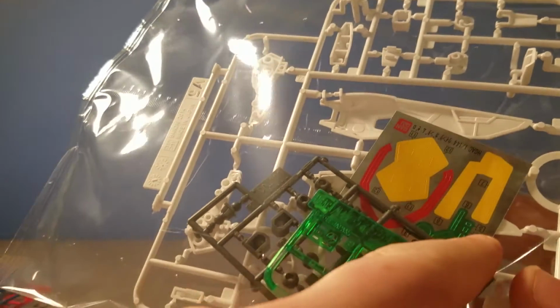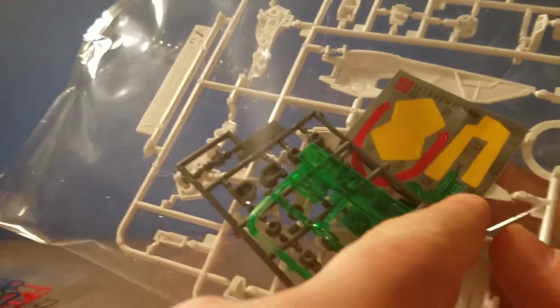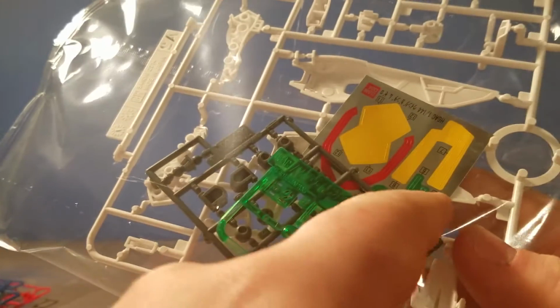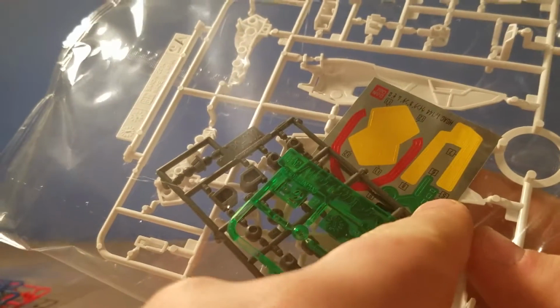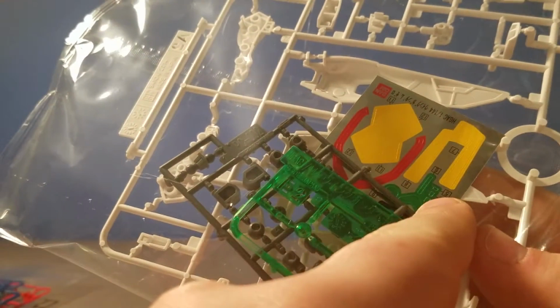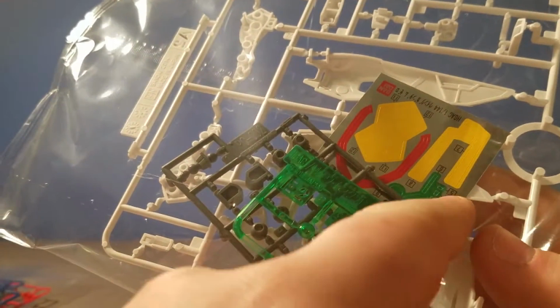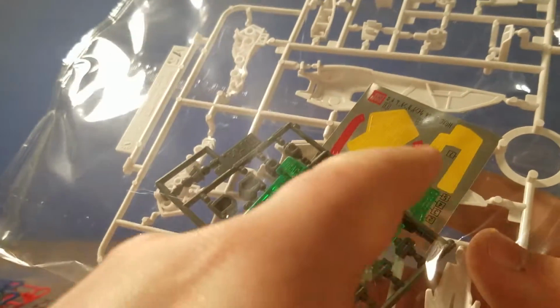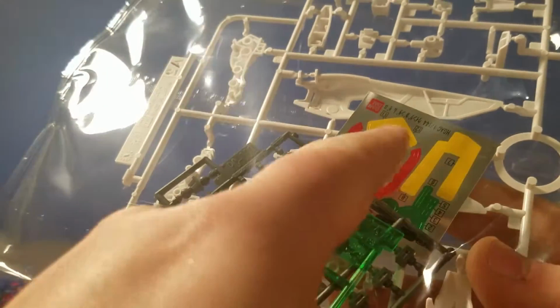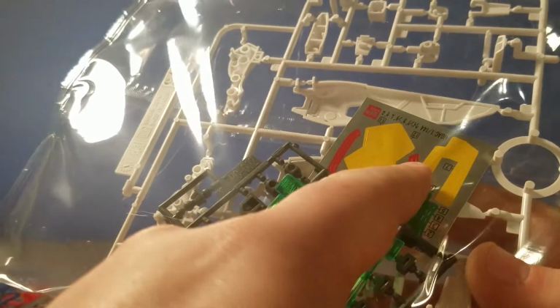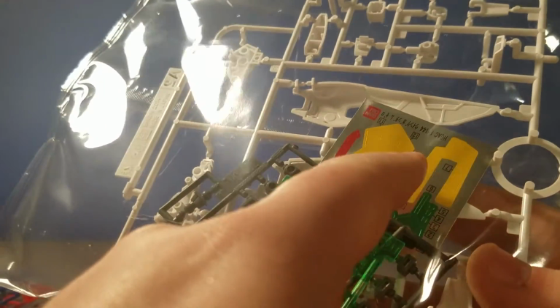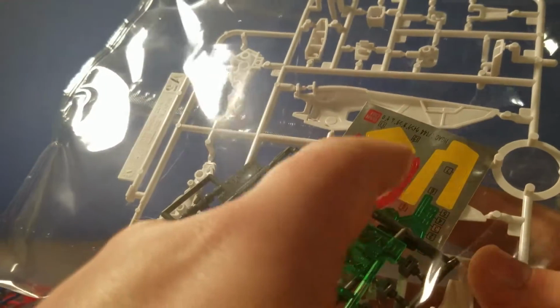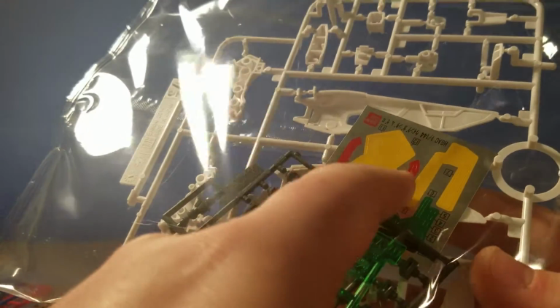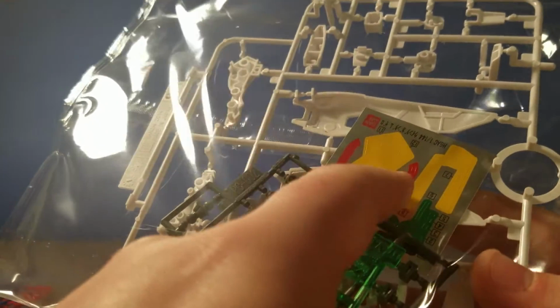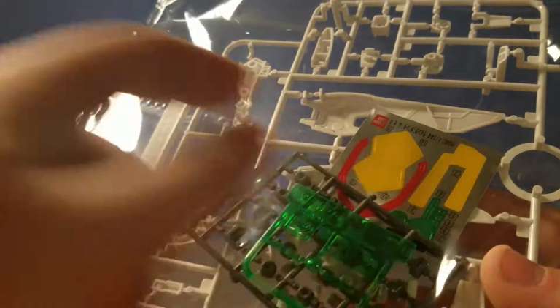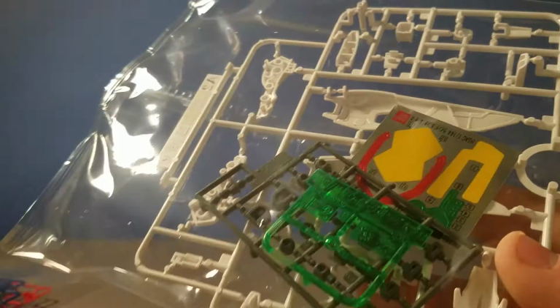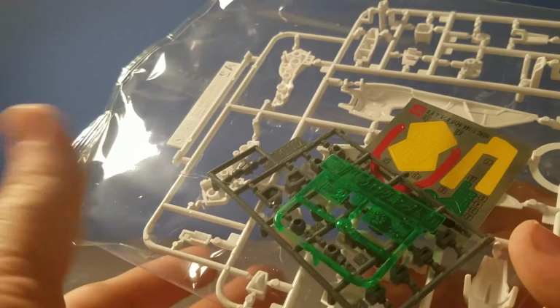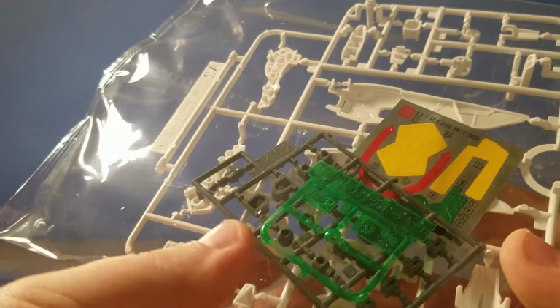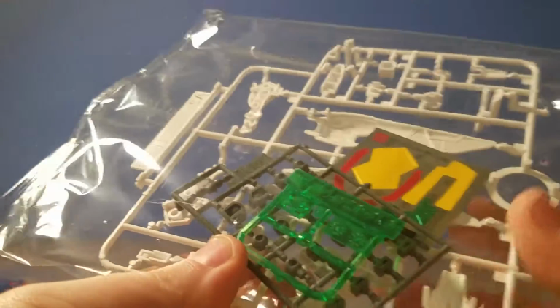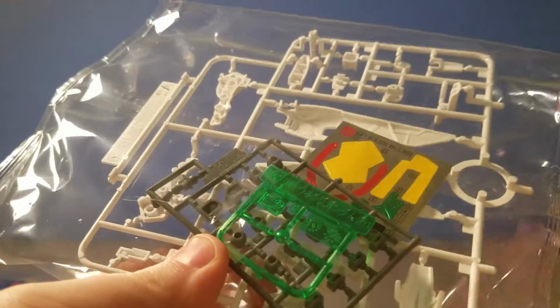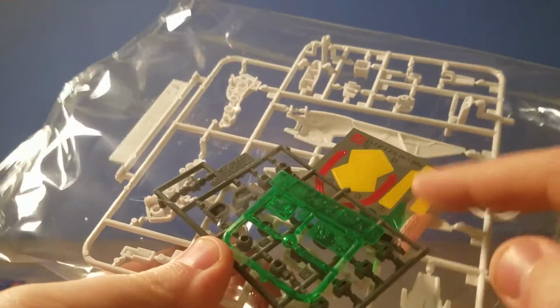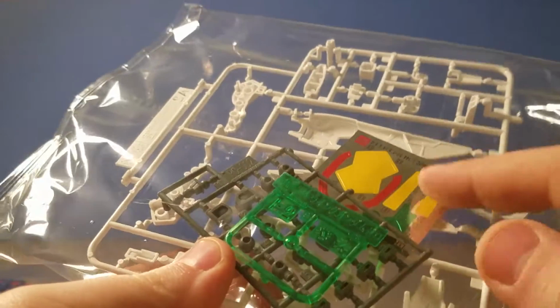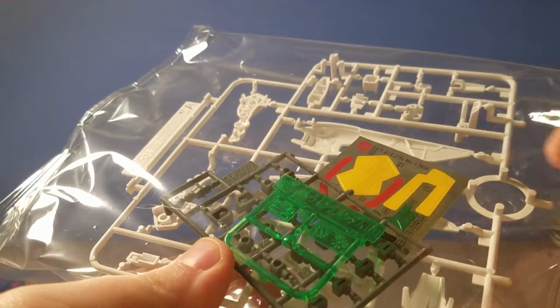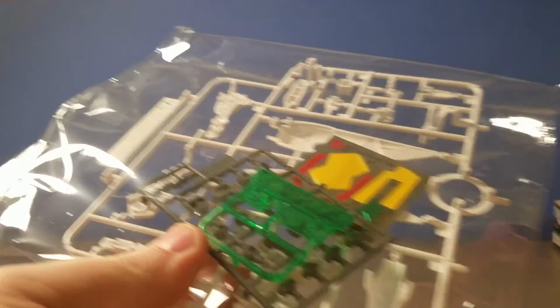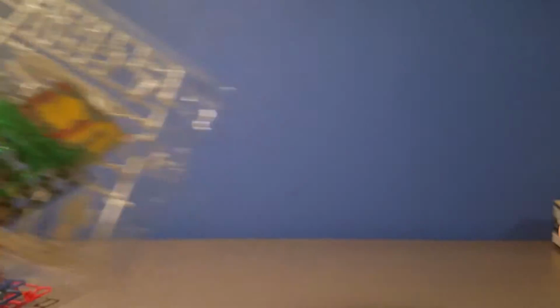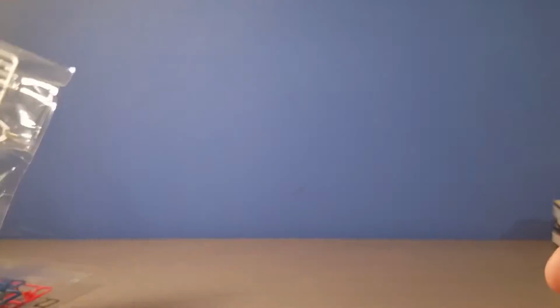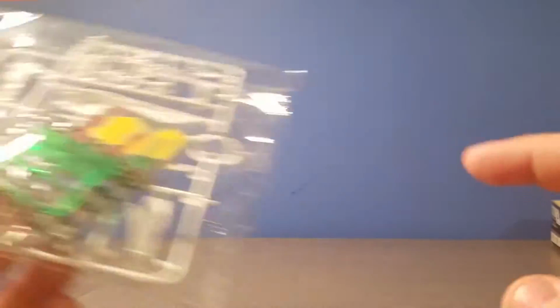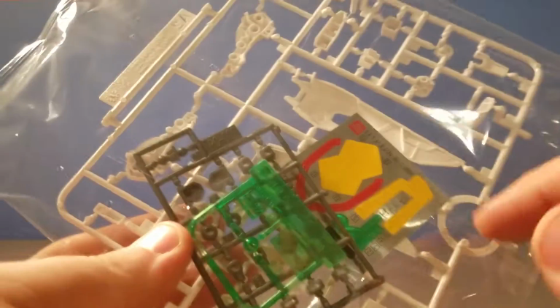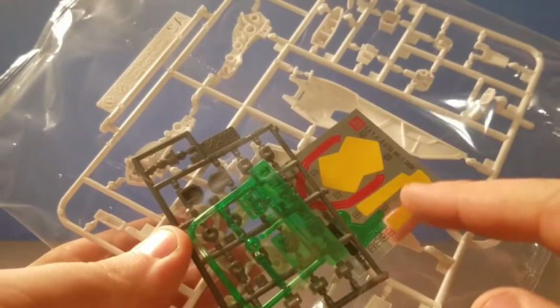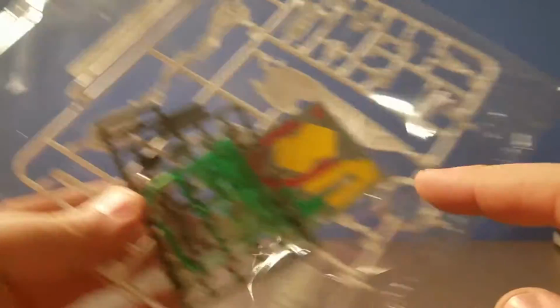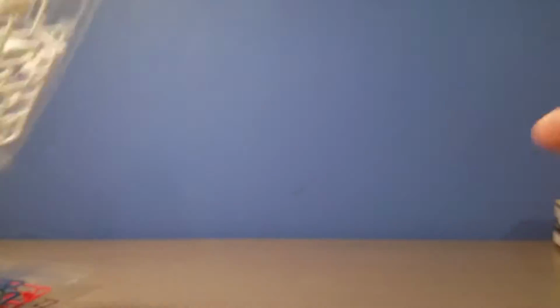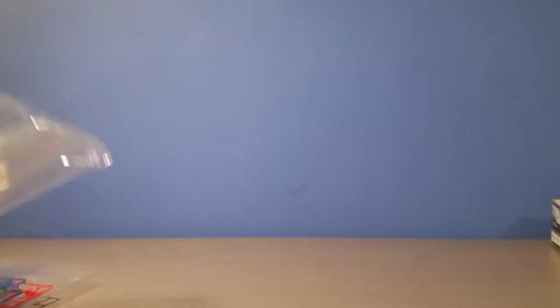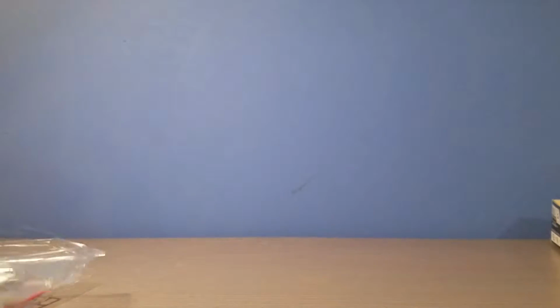Looks like some different lenses. And not too bad on the colors that you need to put on the stickers.